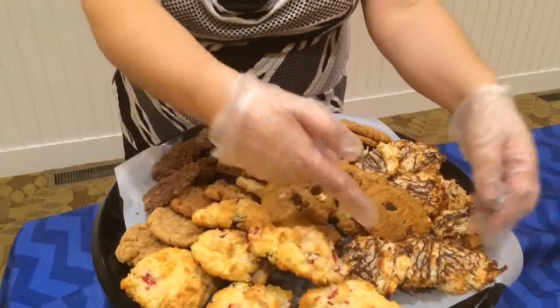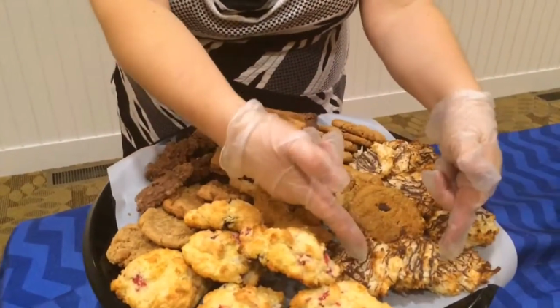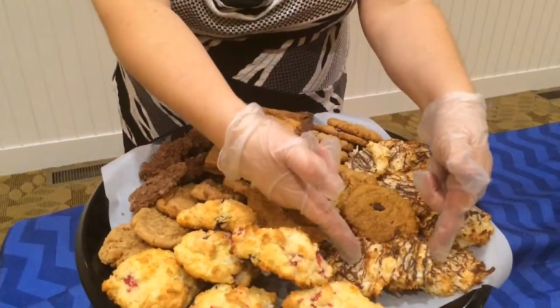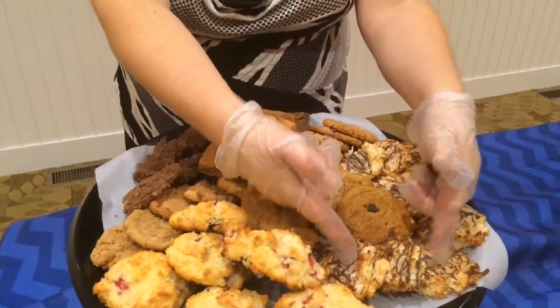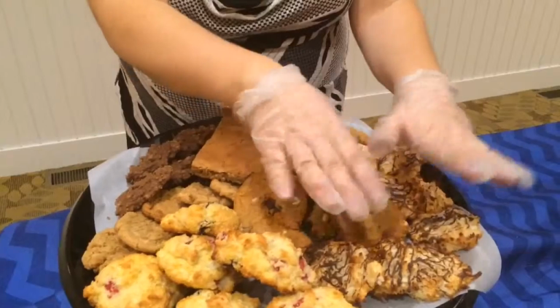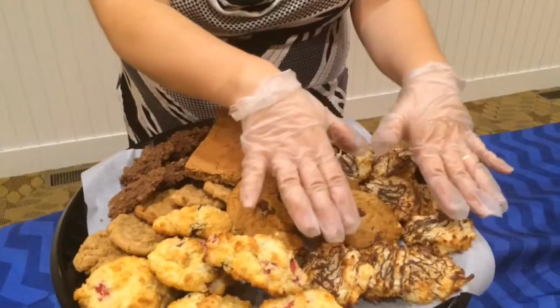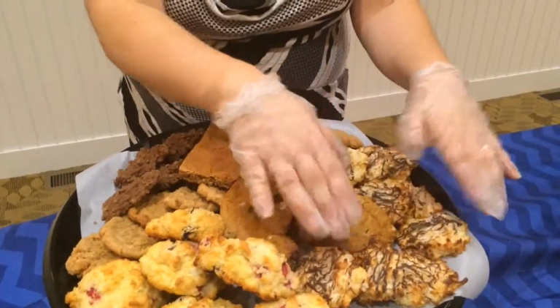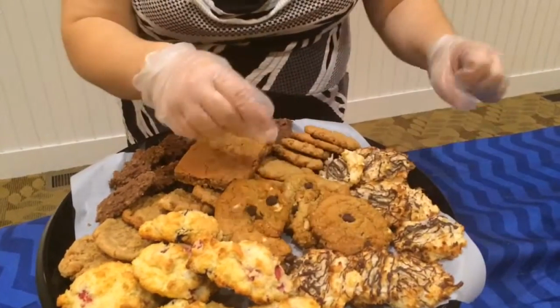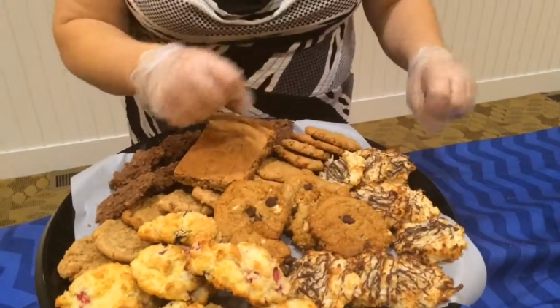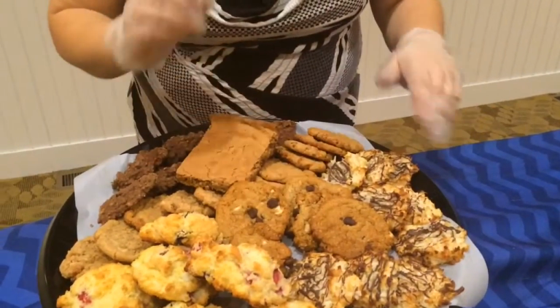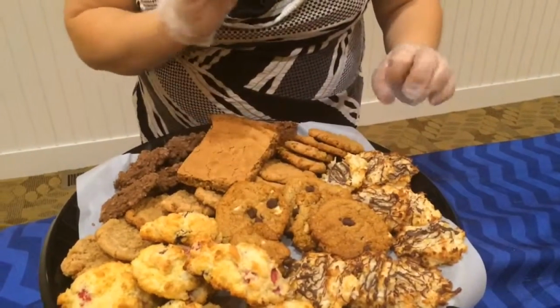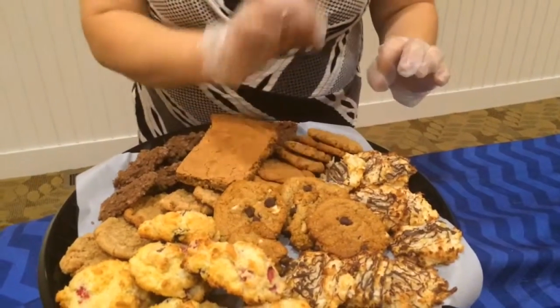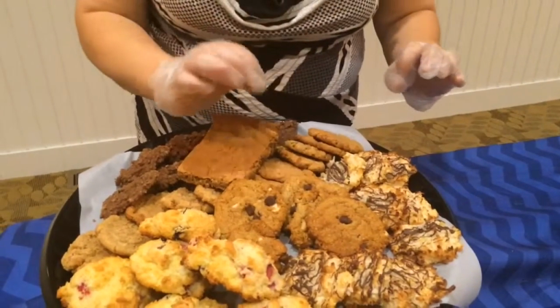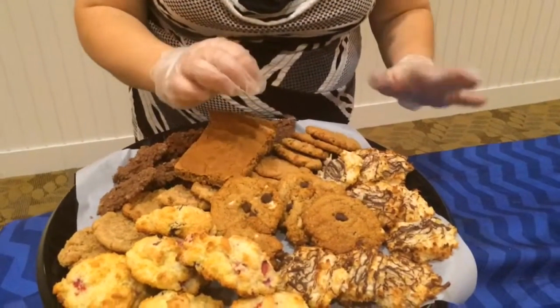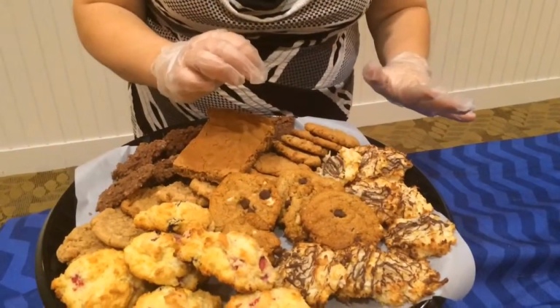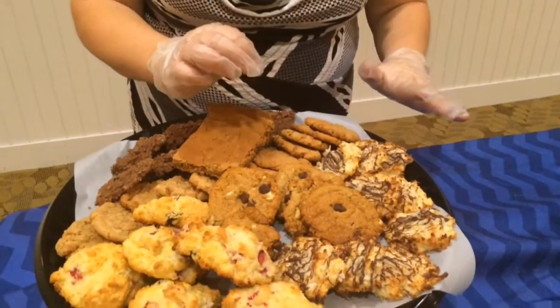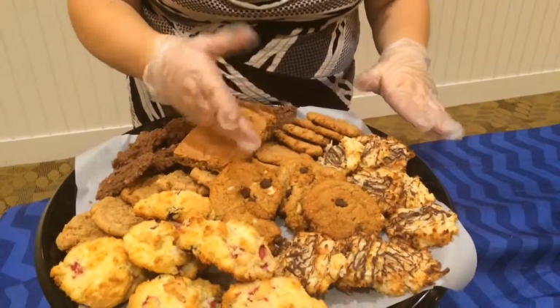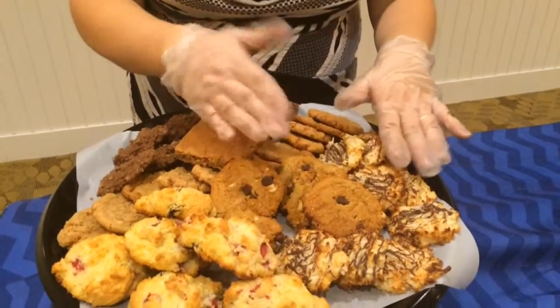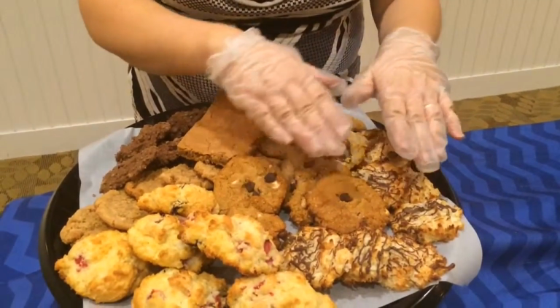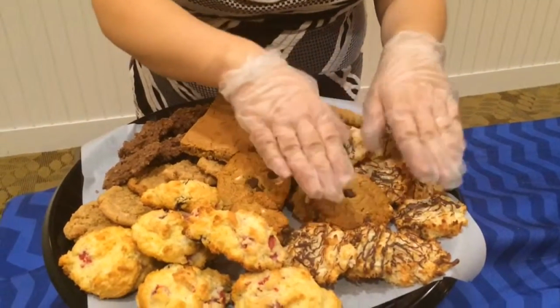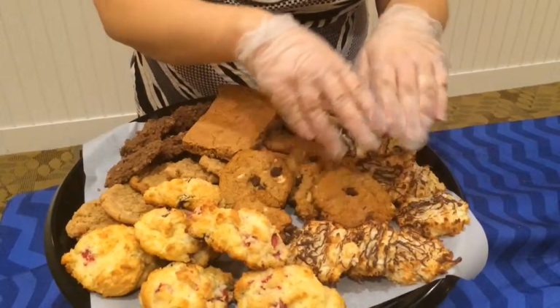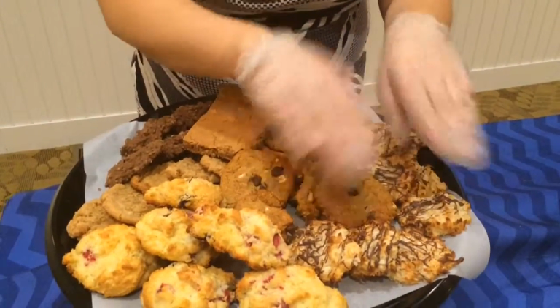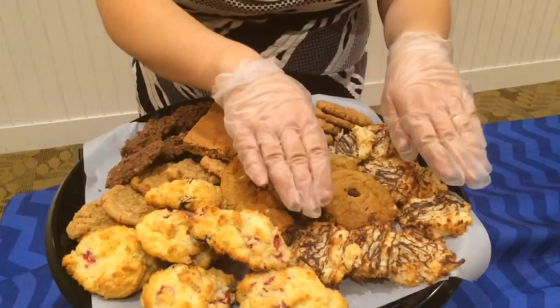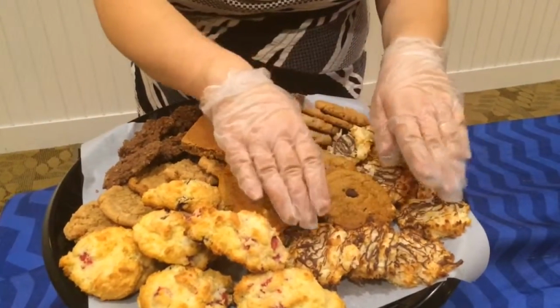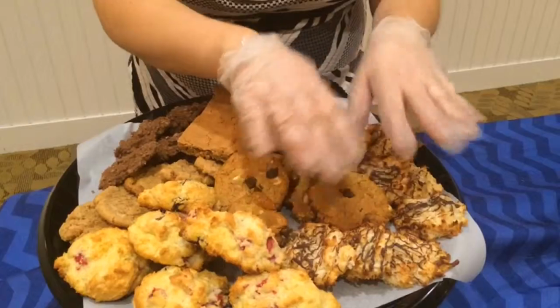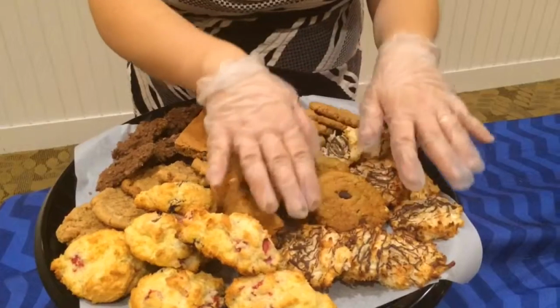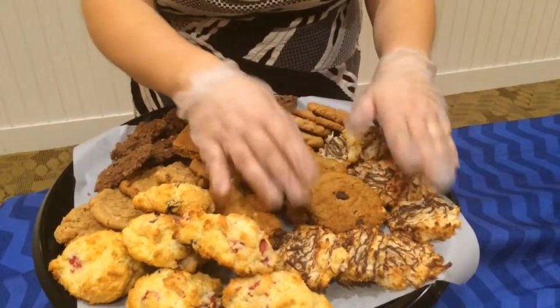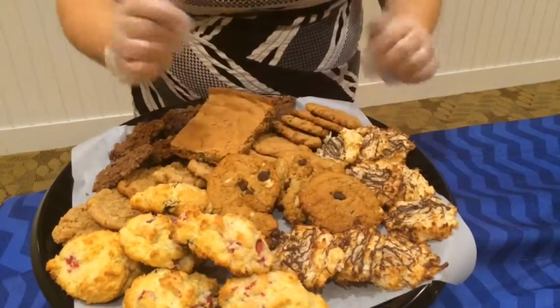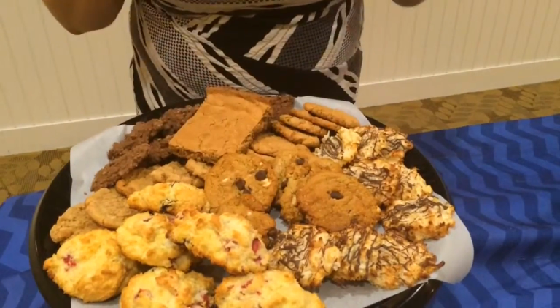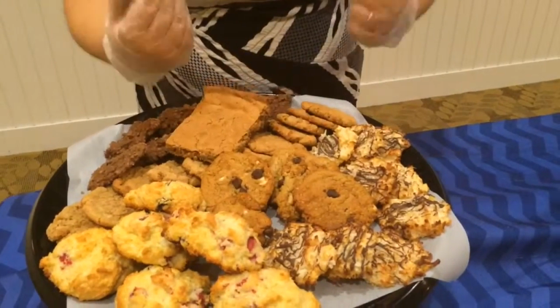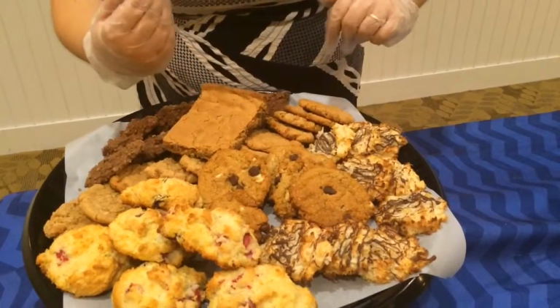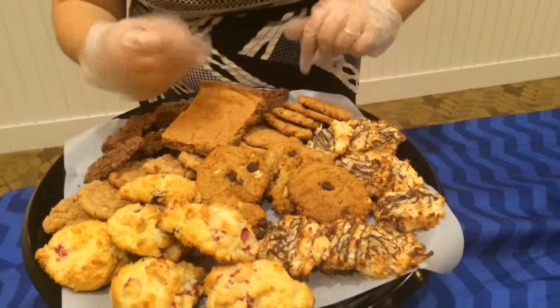This is a macaroon — my famous macaroons. If you've ever been to South Haven Farmer's Market, these are what people talk about. They're to die for, at least that's what I've been told.